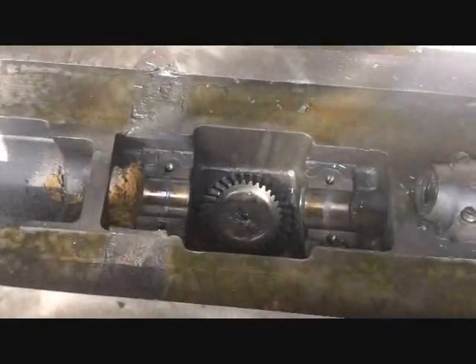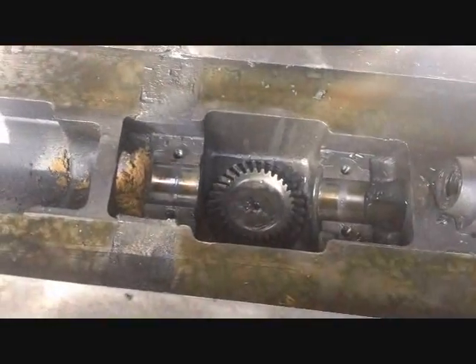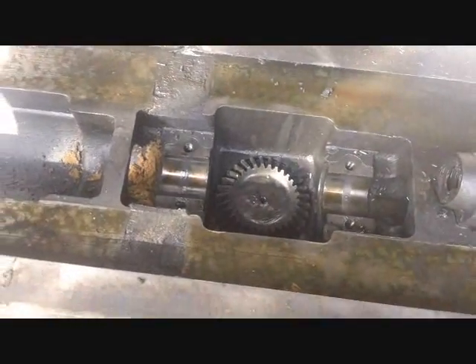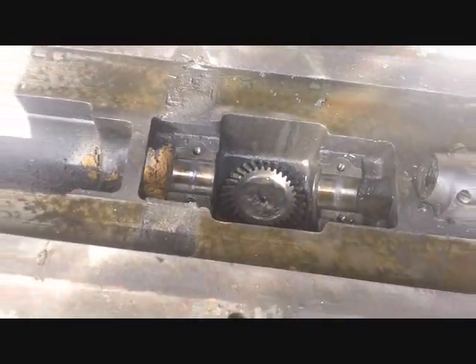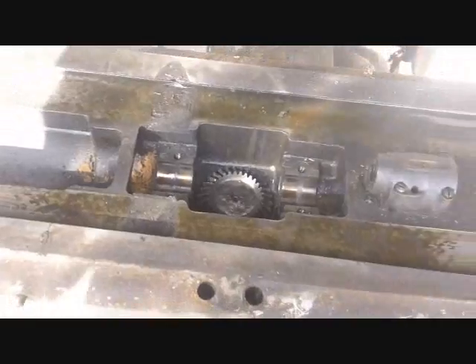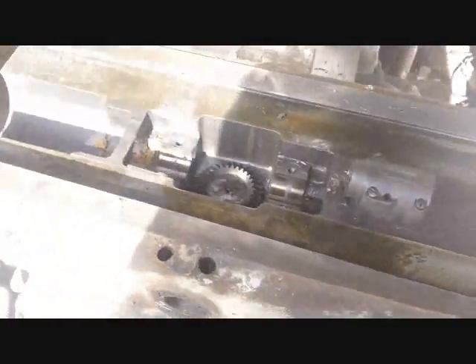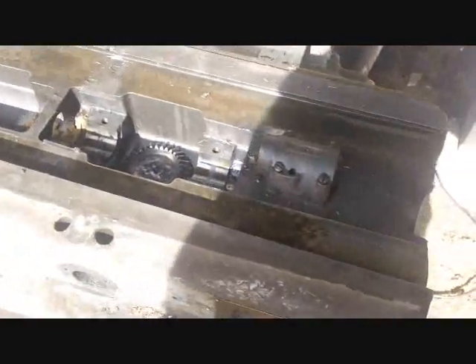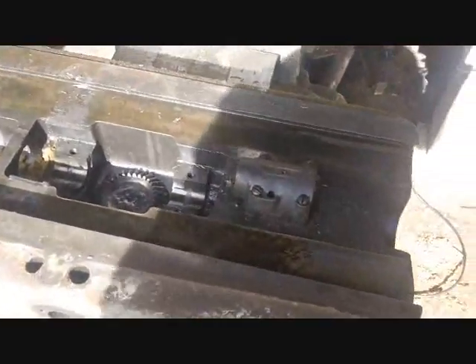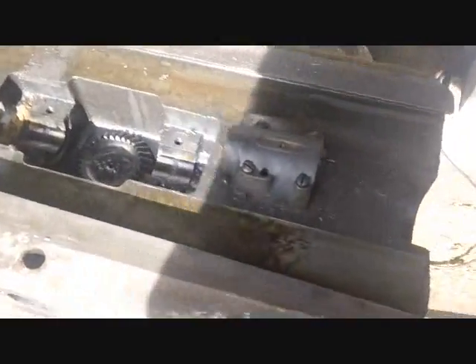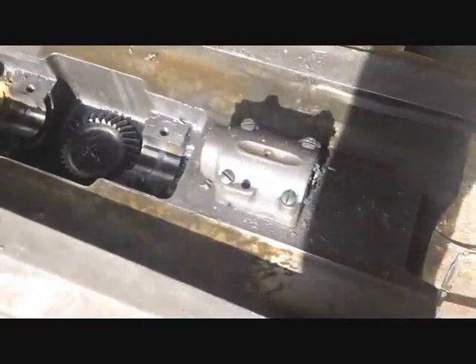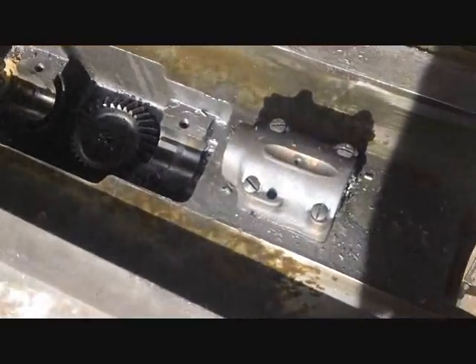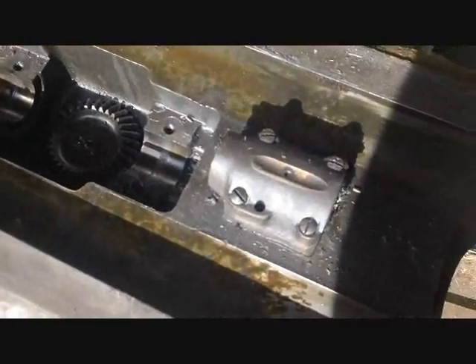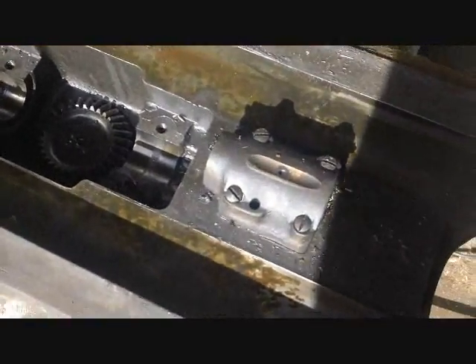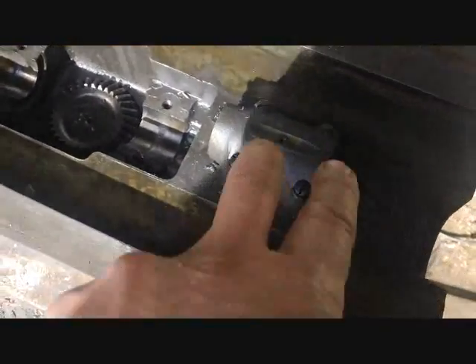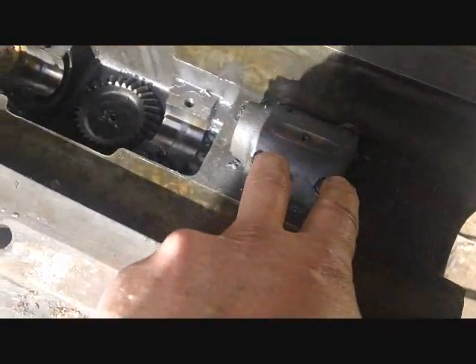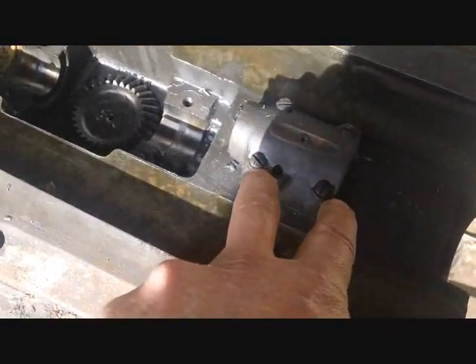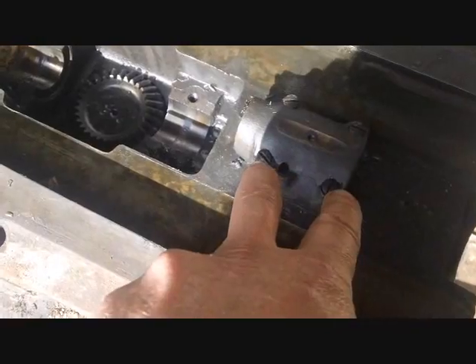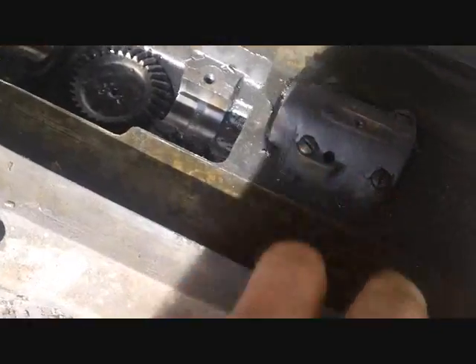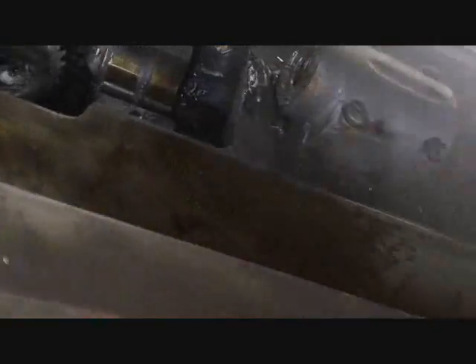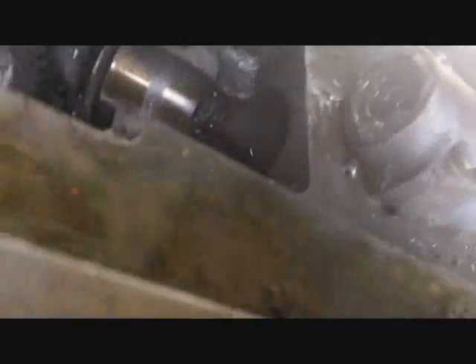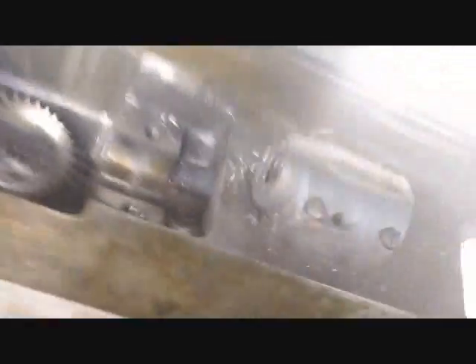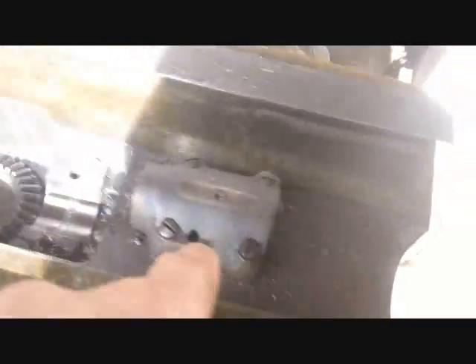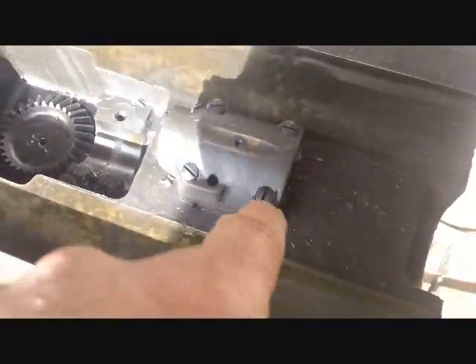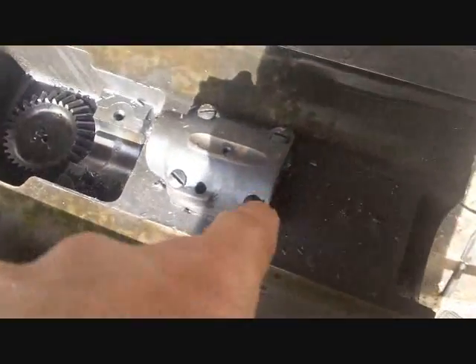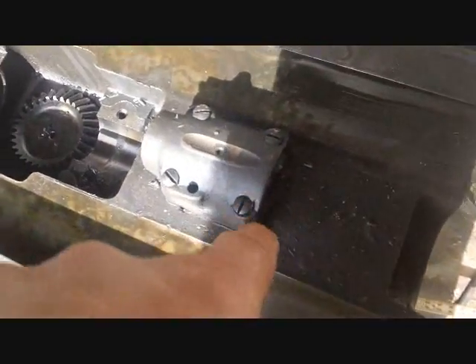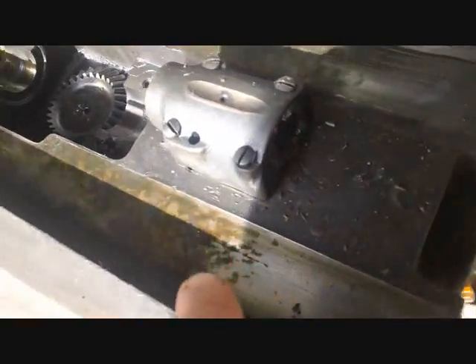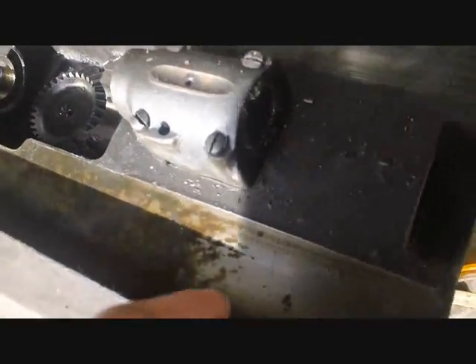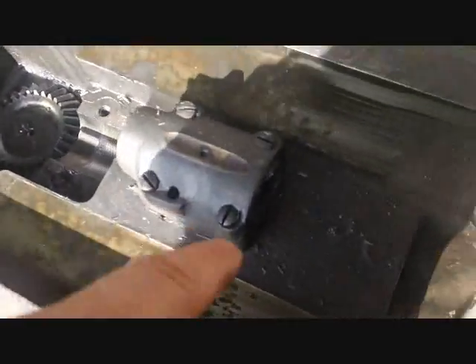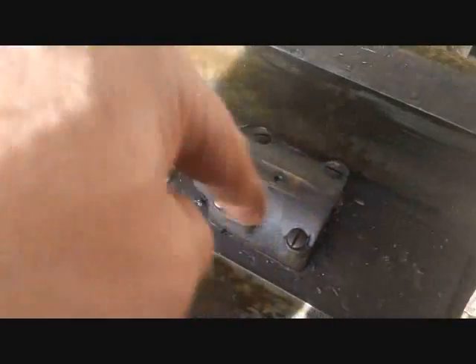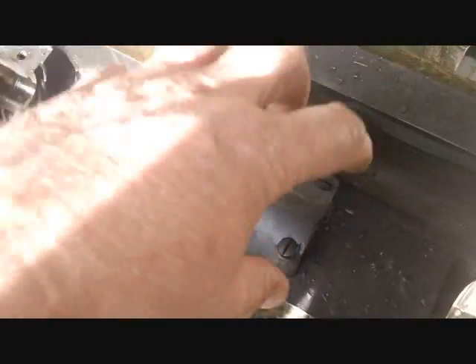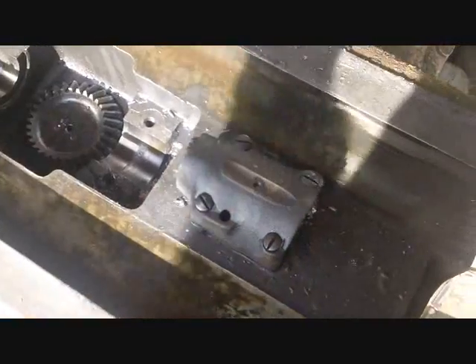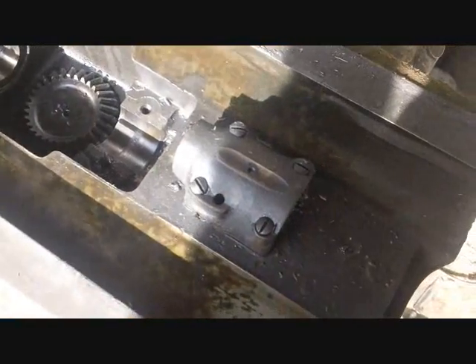Somebody needs this part right here that the lead screw went through. It looks simple enough - just four screws and it comes off - so we'll get that off easily enough.